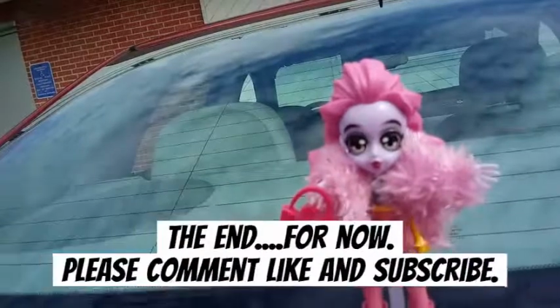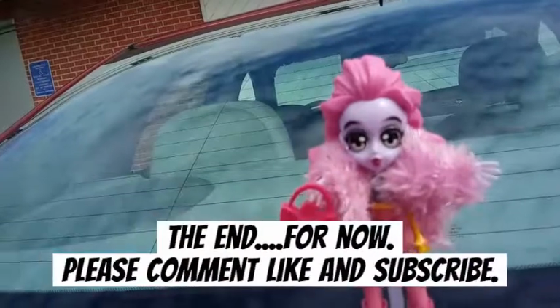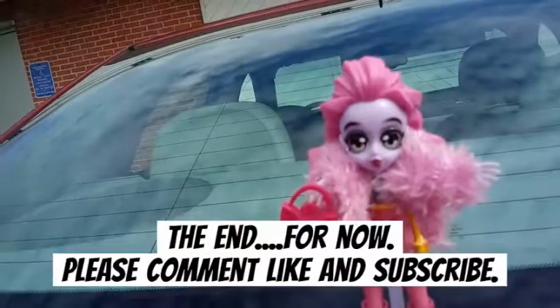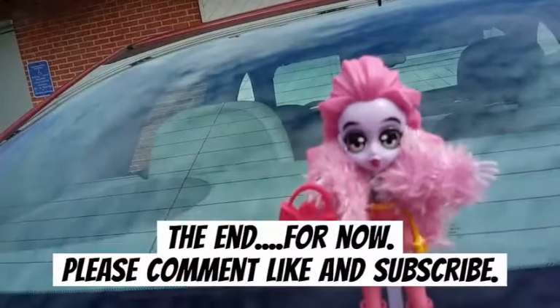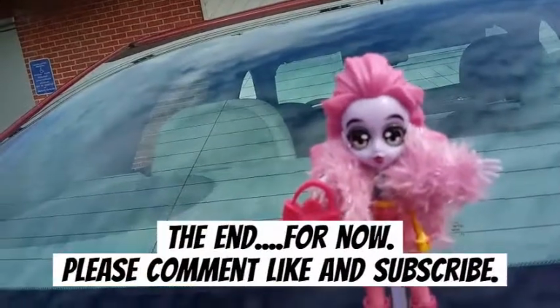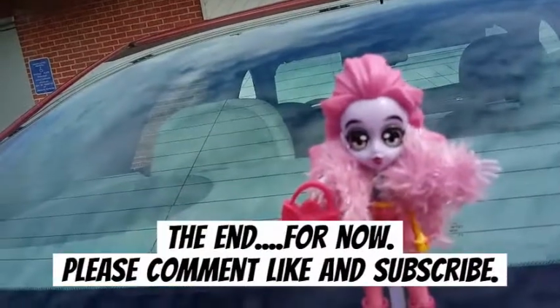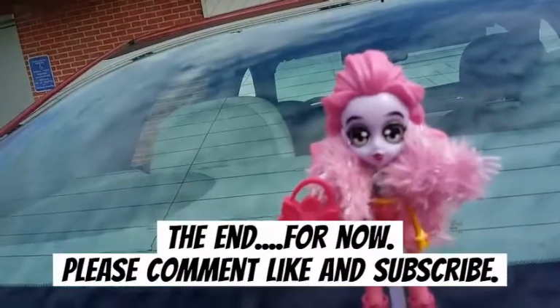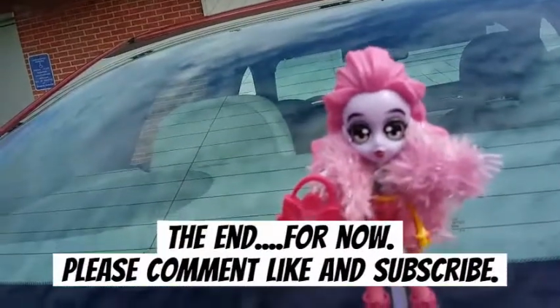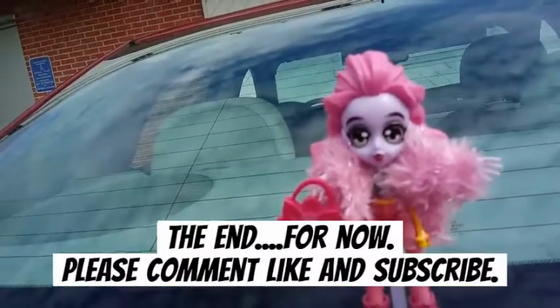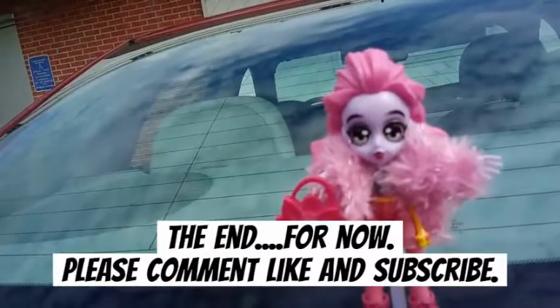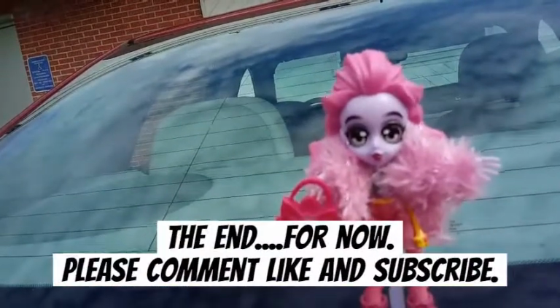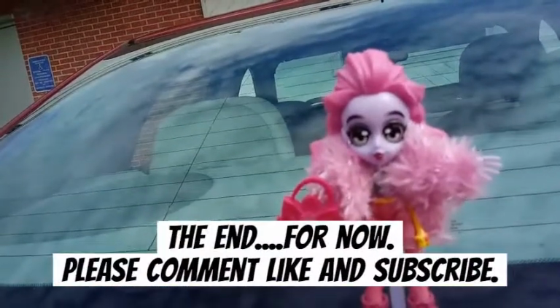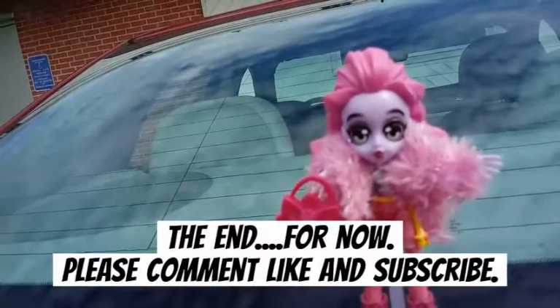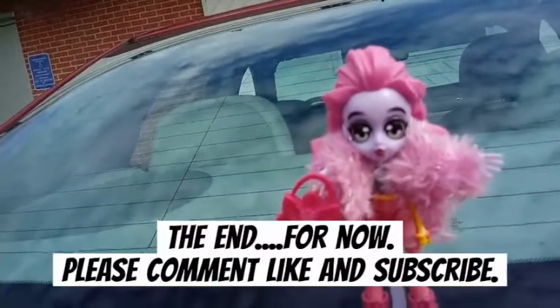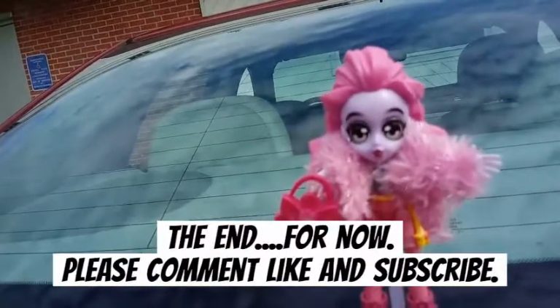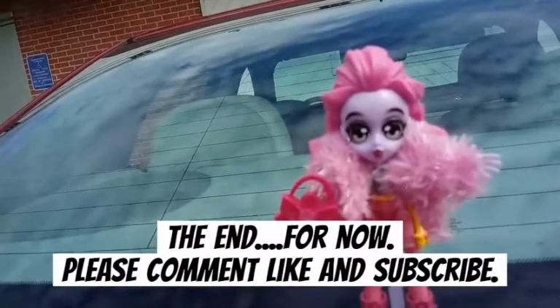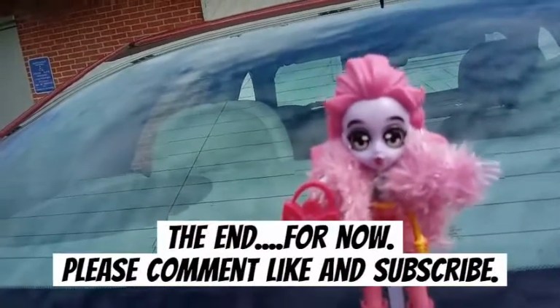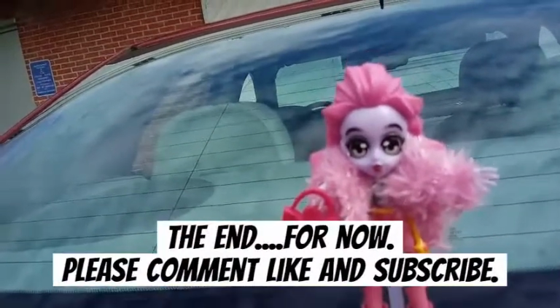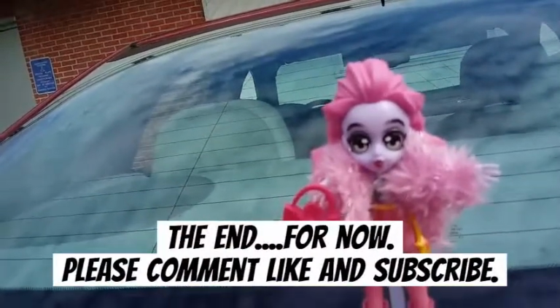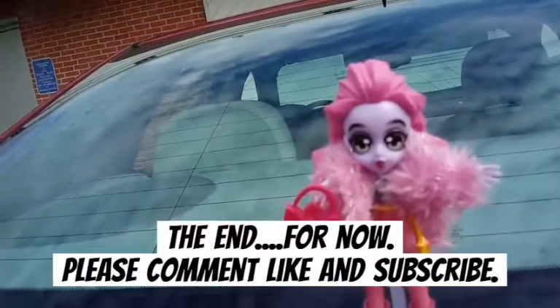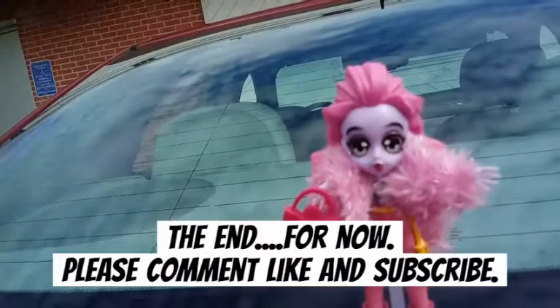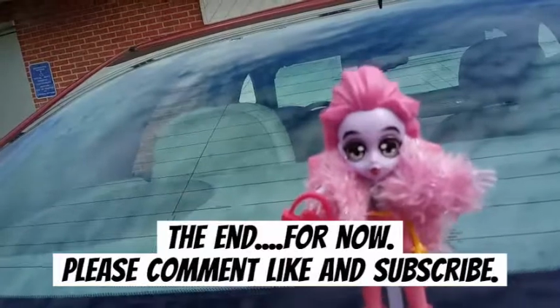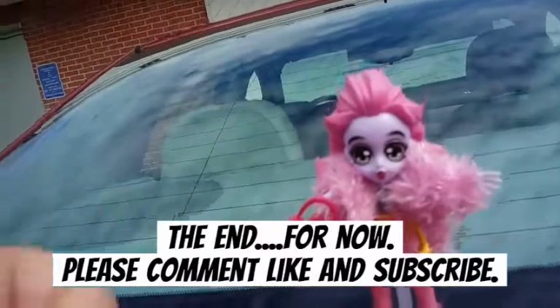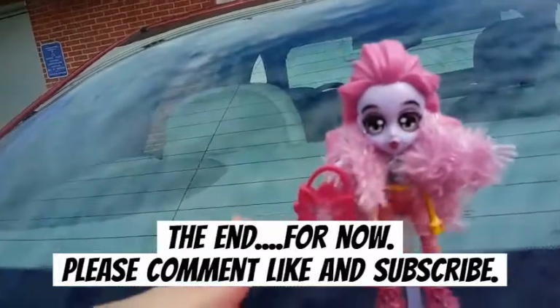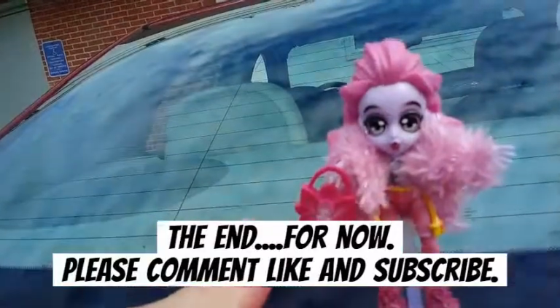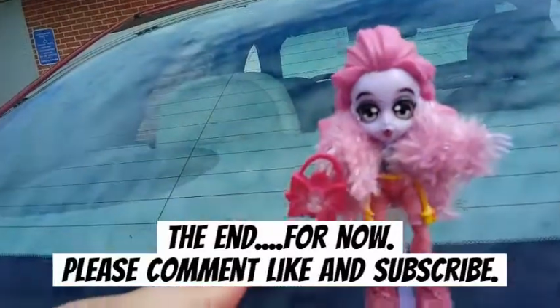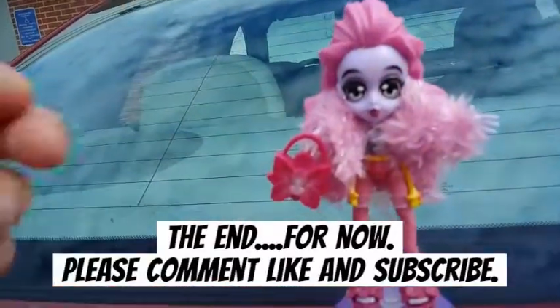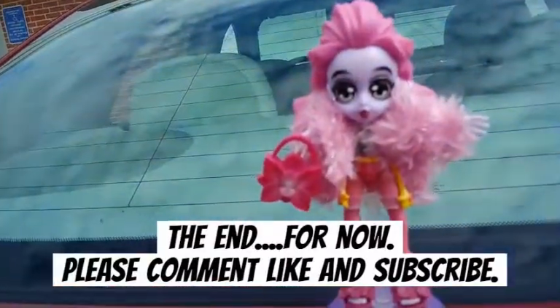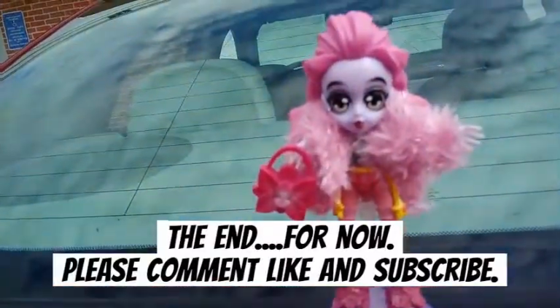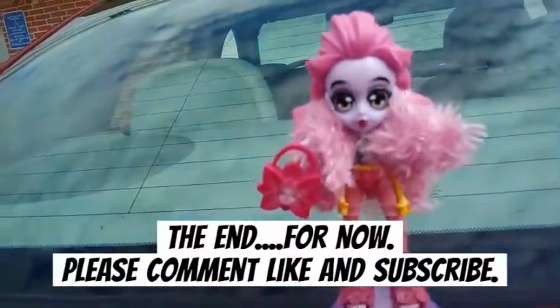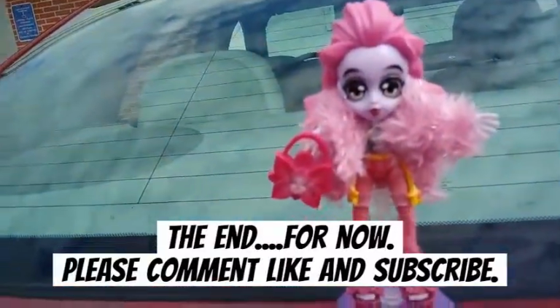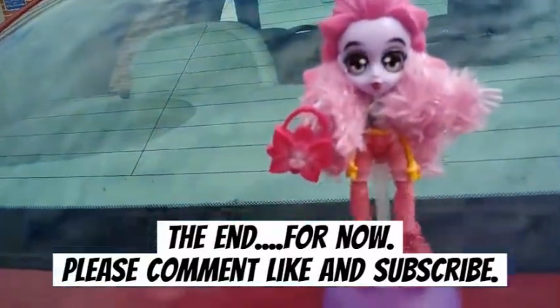That's all we have for you today. Thank you for joining me on this very rocky ride of a video. If you like this video, go ahead and give it a thumbs up, subscribe, and we will see you in the next one. Bye, guys!